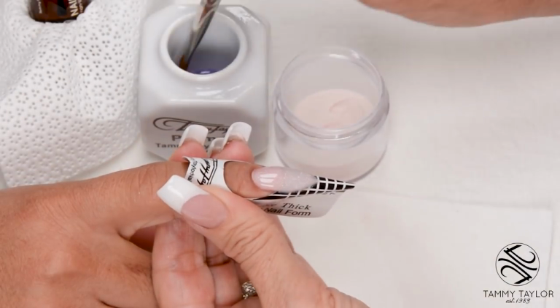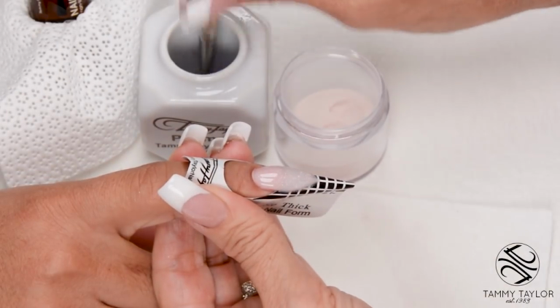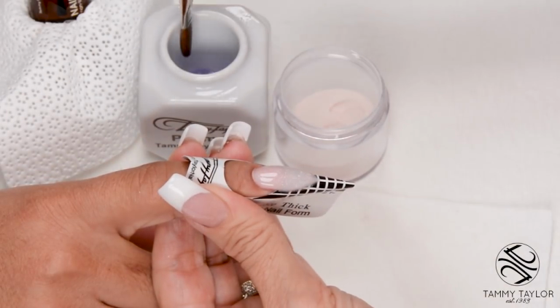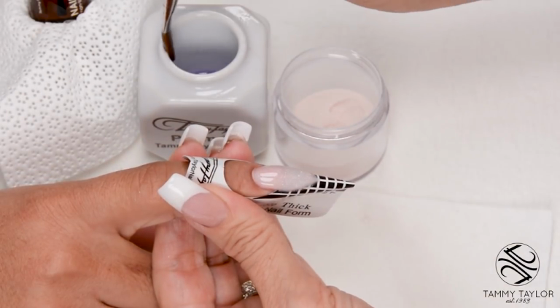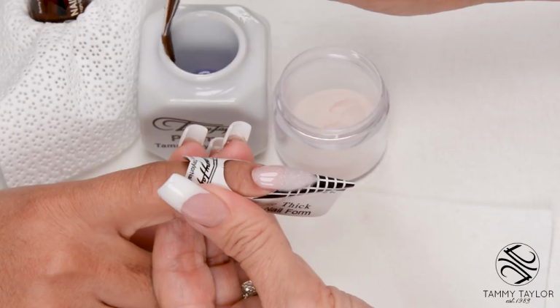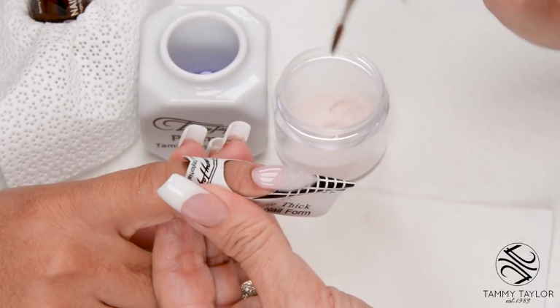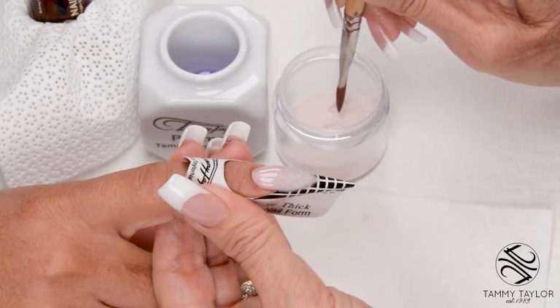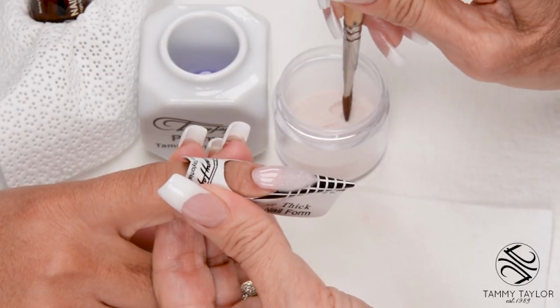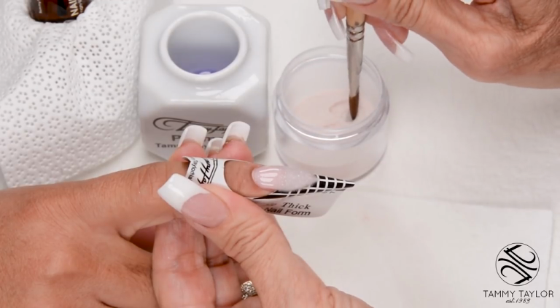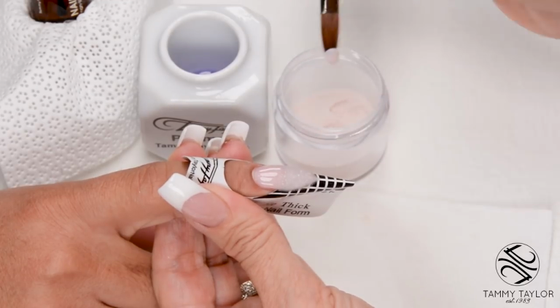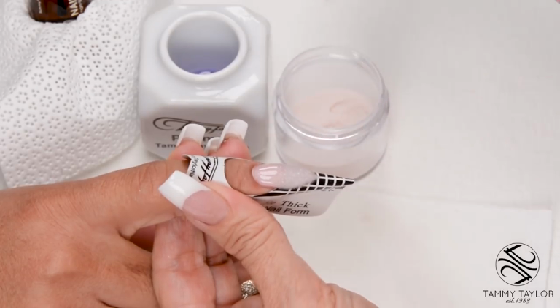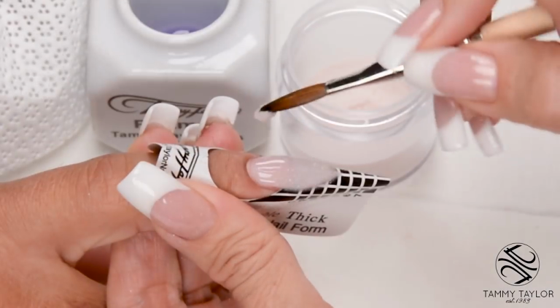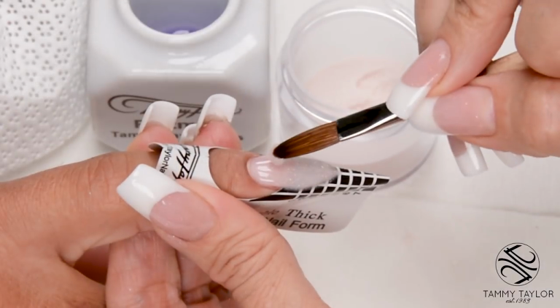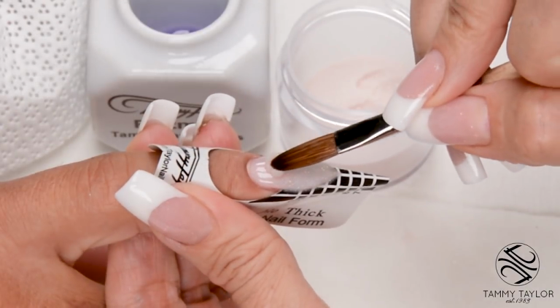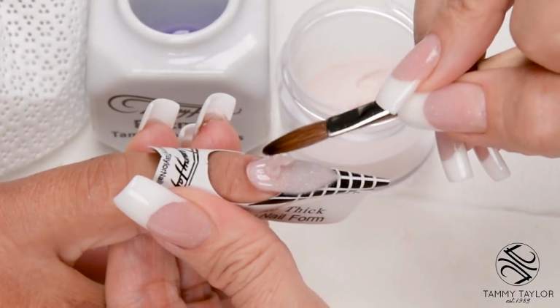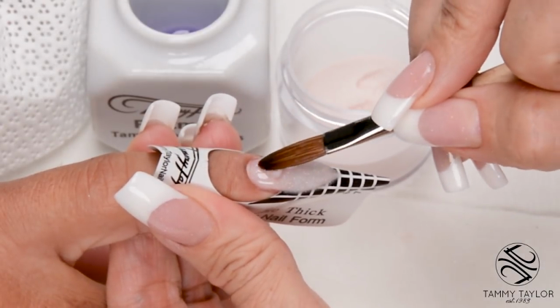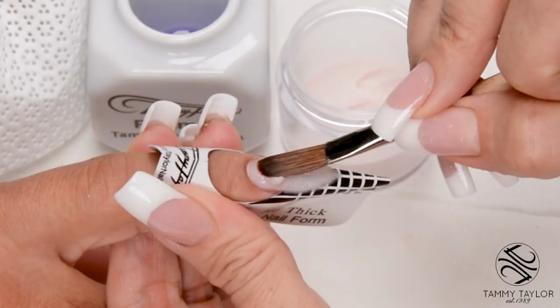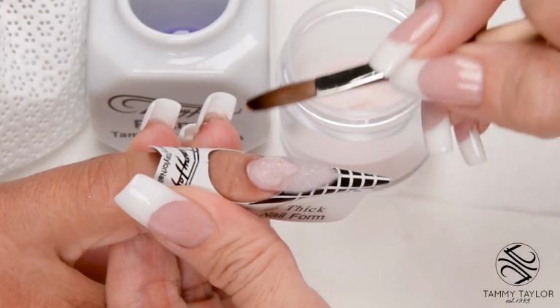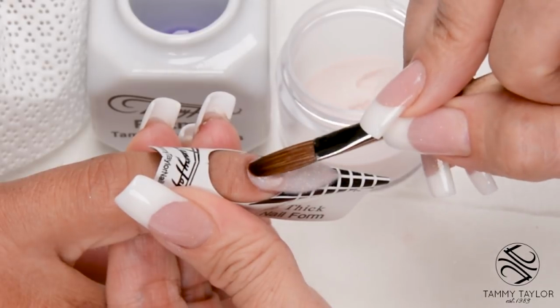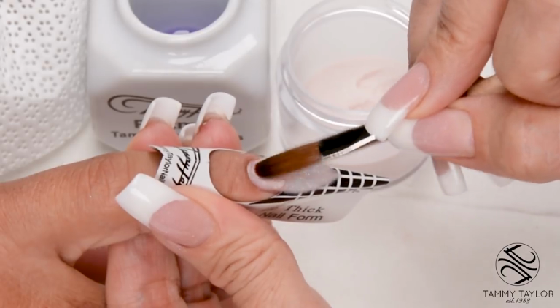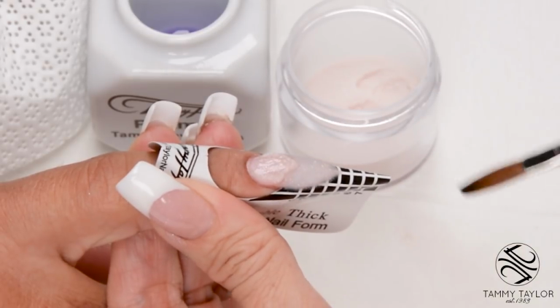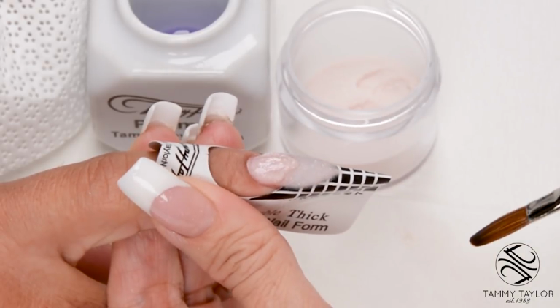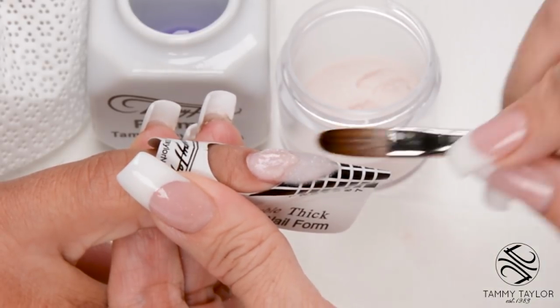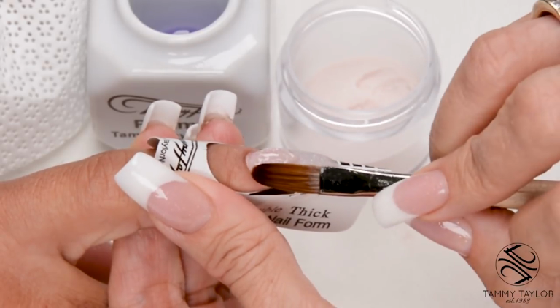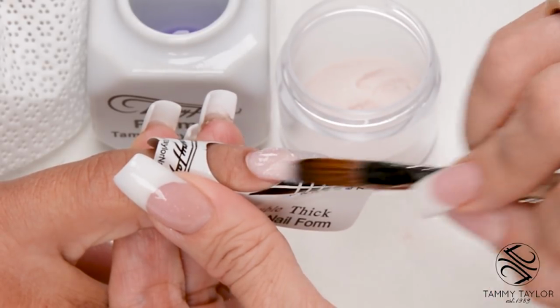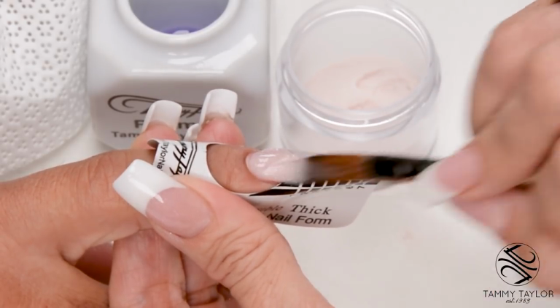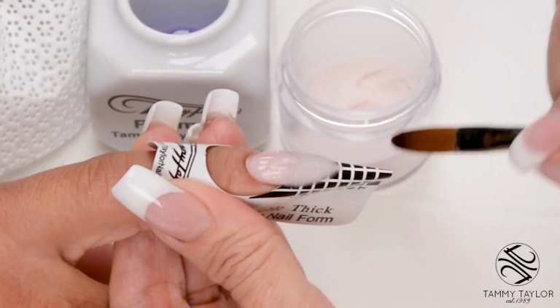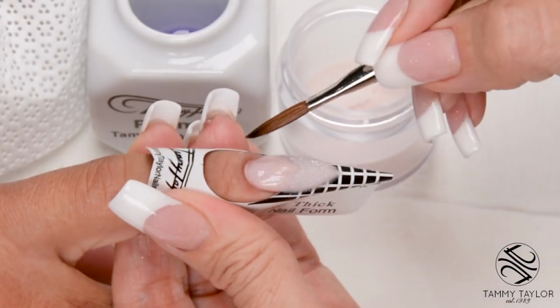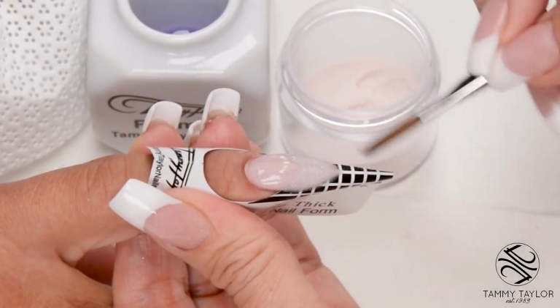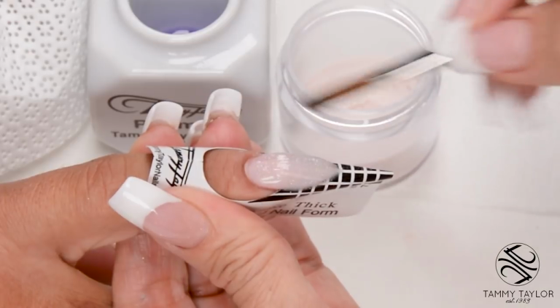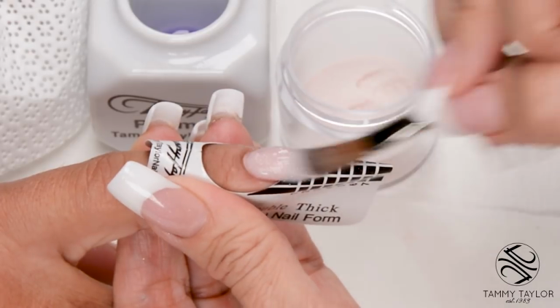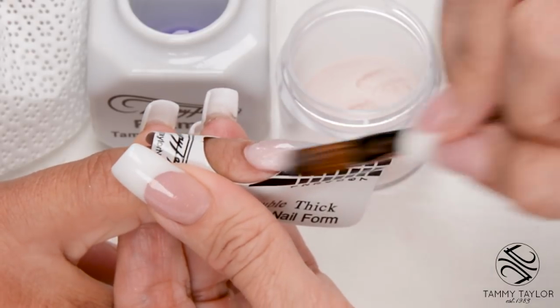Dip your brush in, wipe it away, direct towards you — this is your stress ball. Place this ball almost at the cuticle, let it flow, stroke it out, side, side, center.